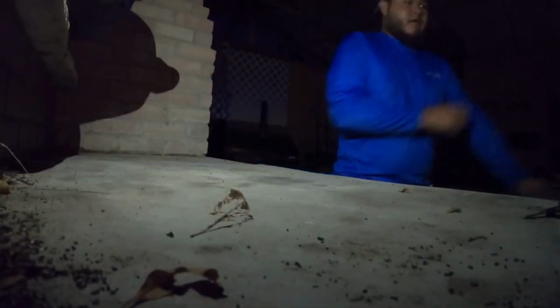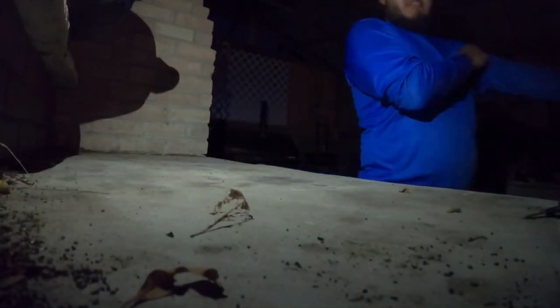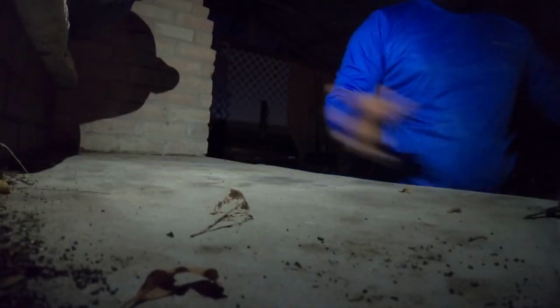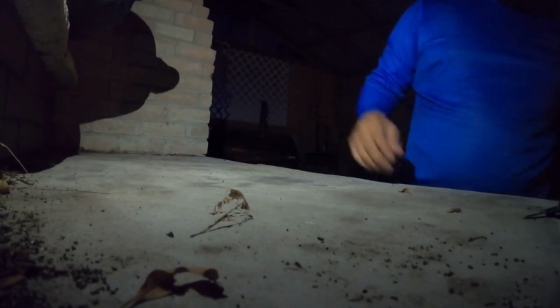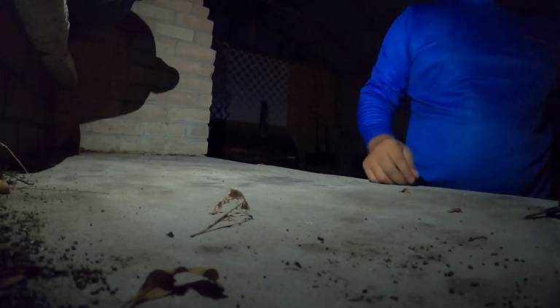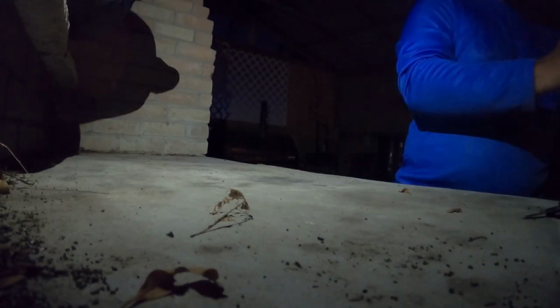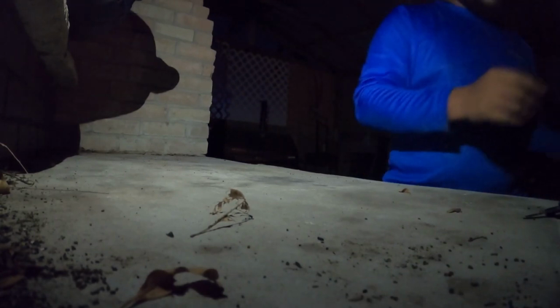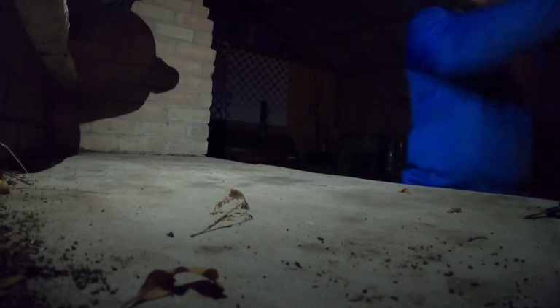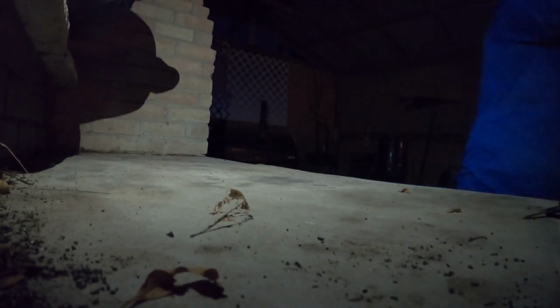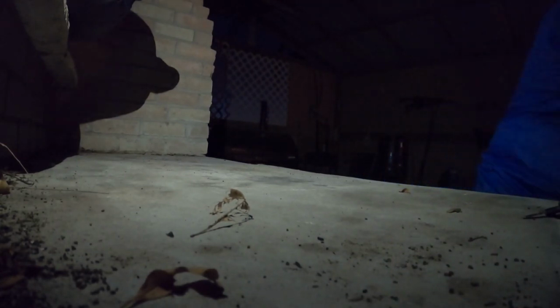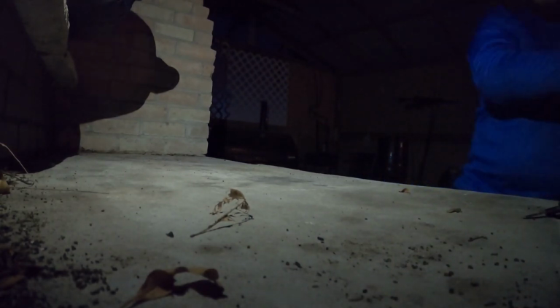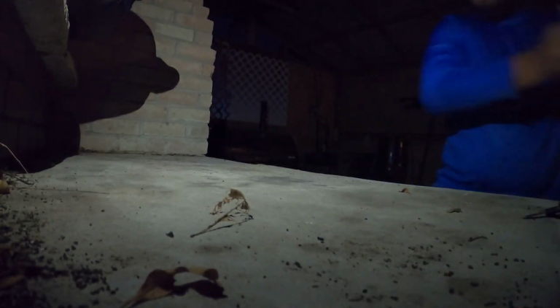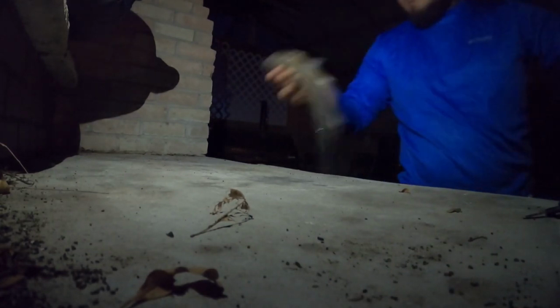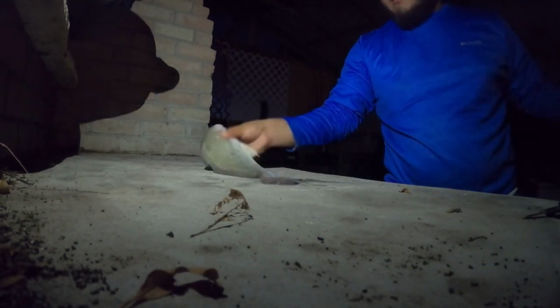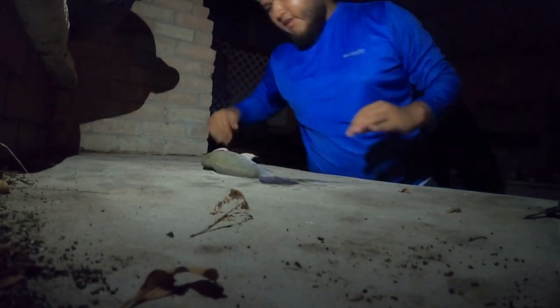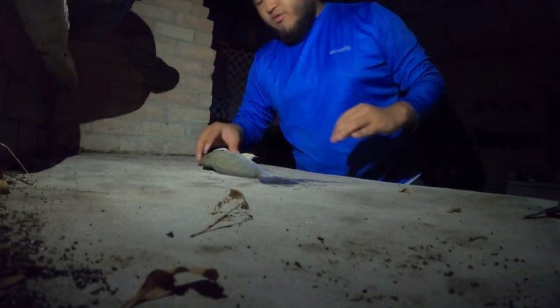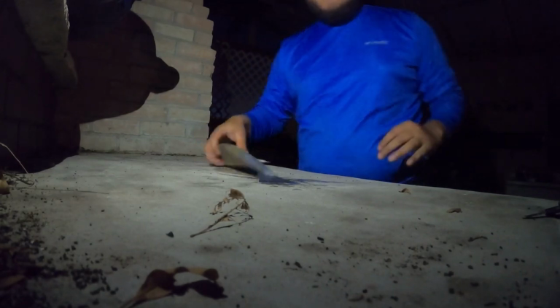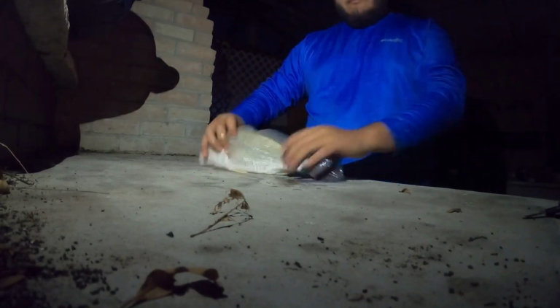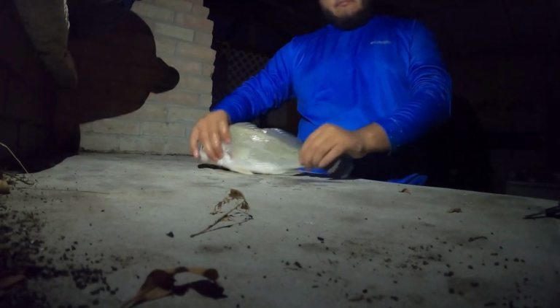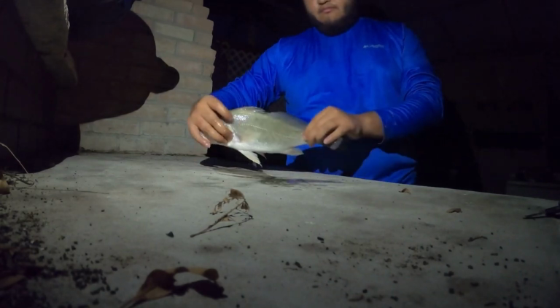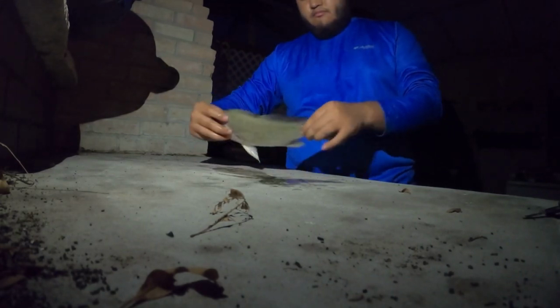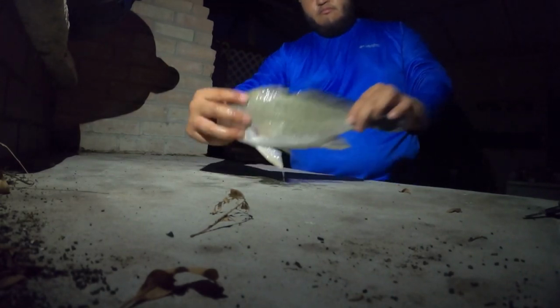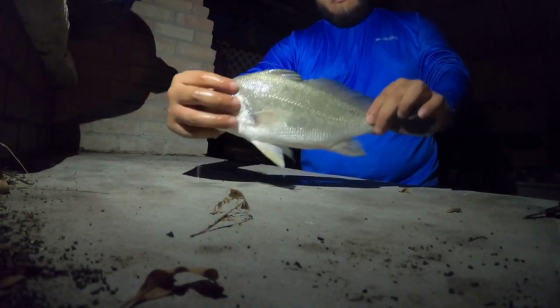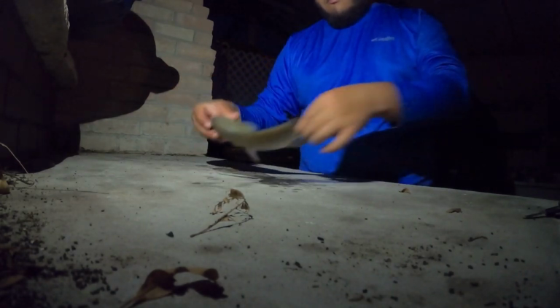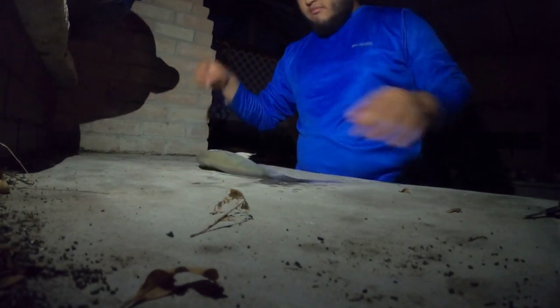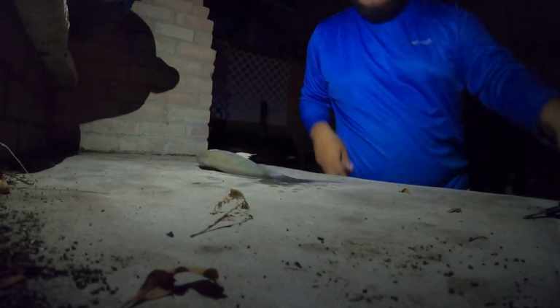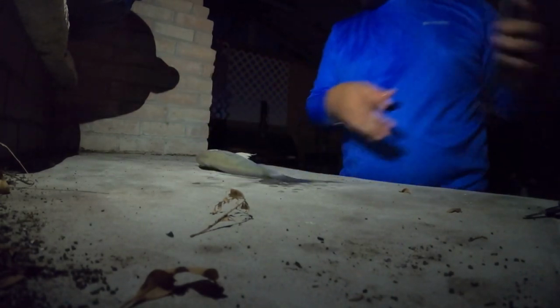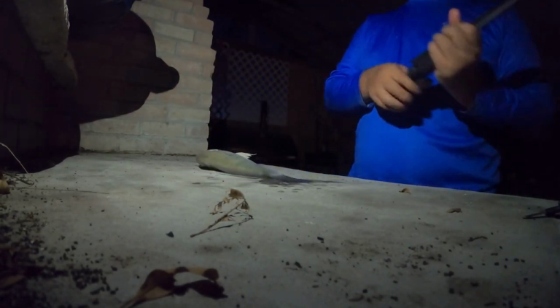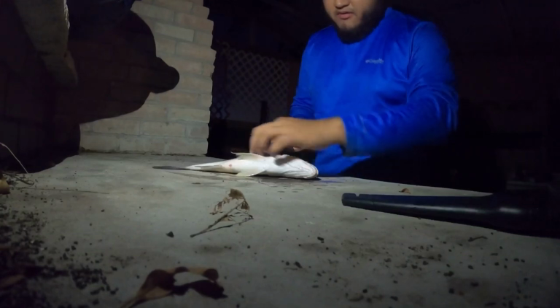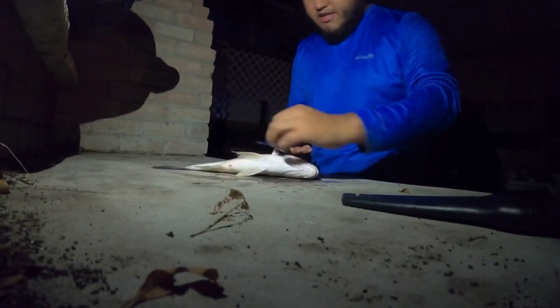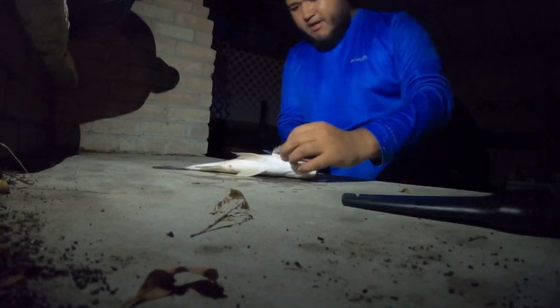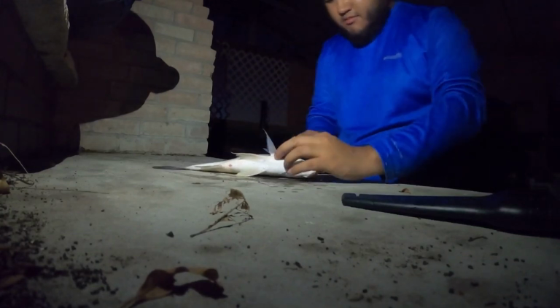Alright guys, I don't know if y'all can see me, but I ended up keeping that freshwater drum. So I'm gonna go ahead and clean it, and I'm gonna freeze it and I might cook it tomorrow.